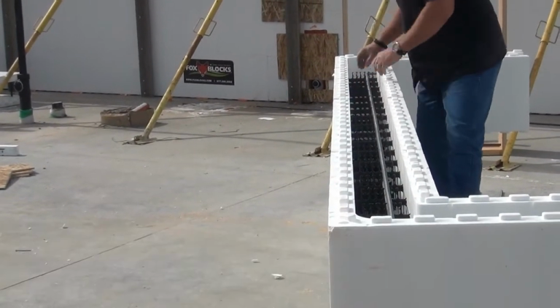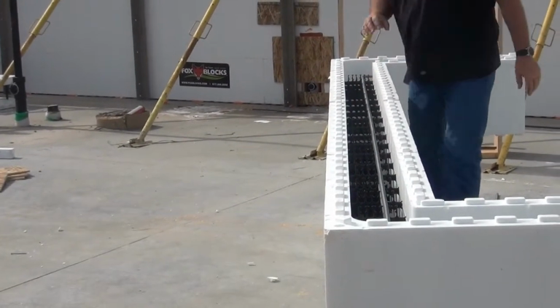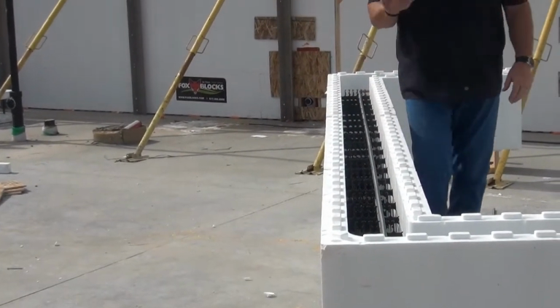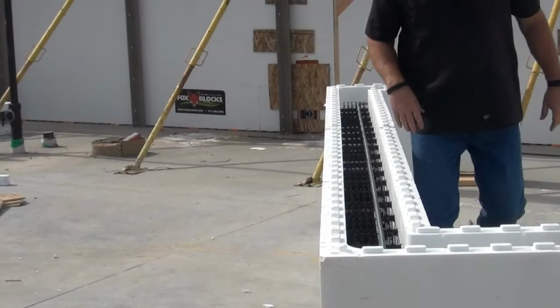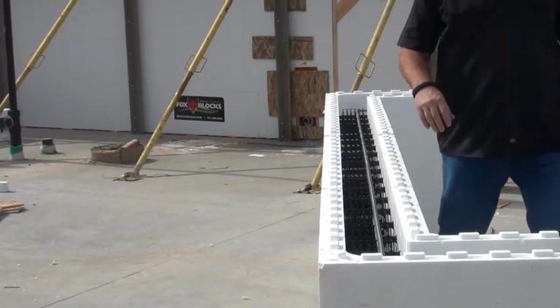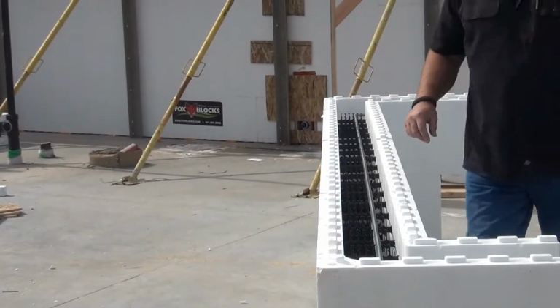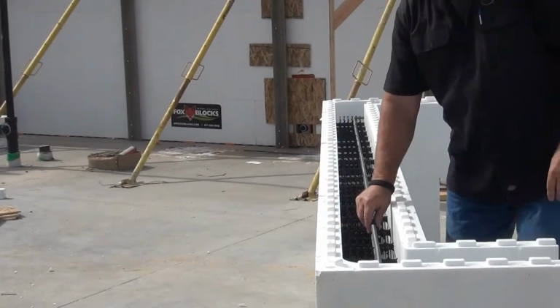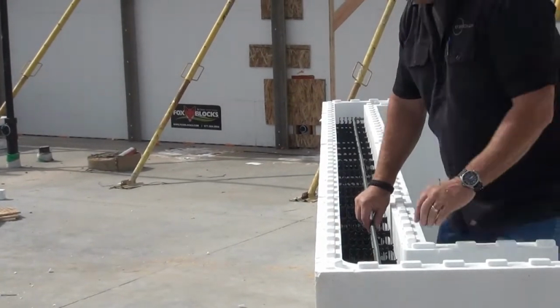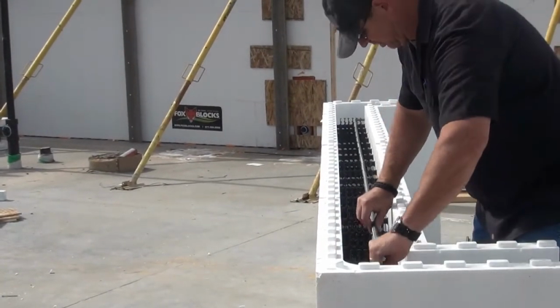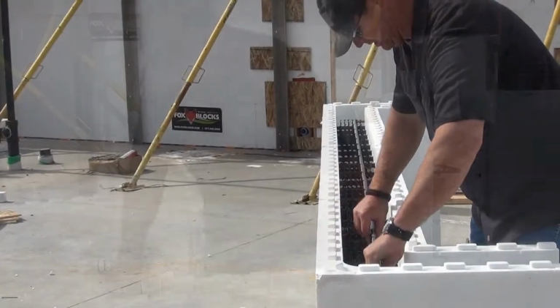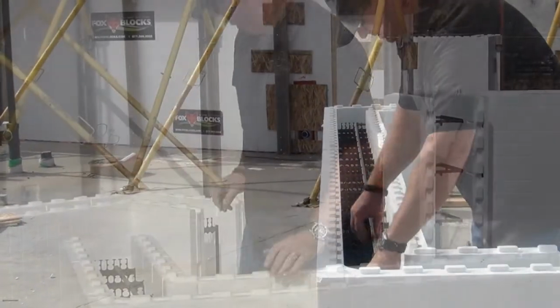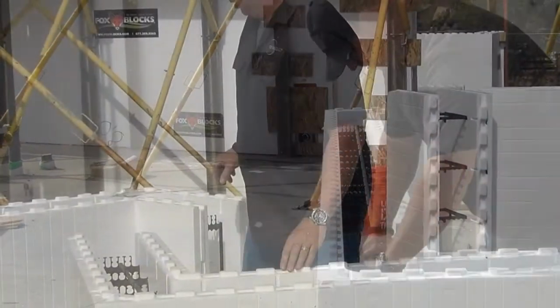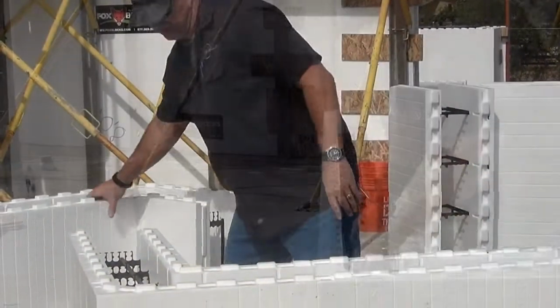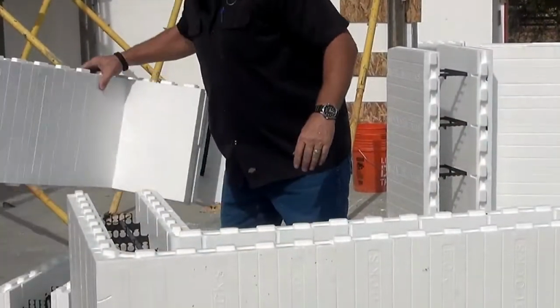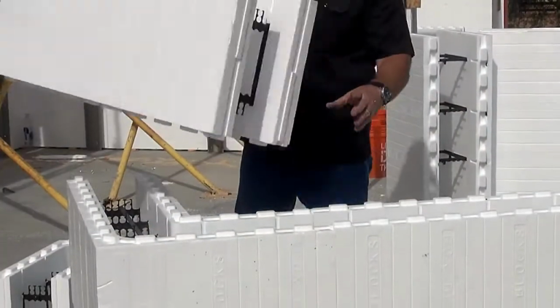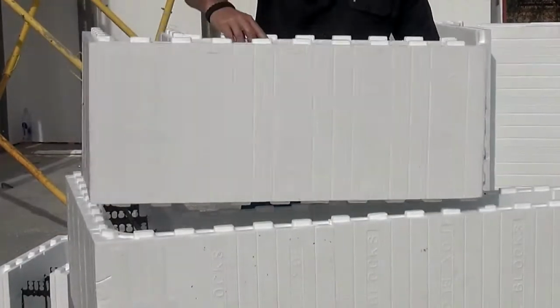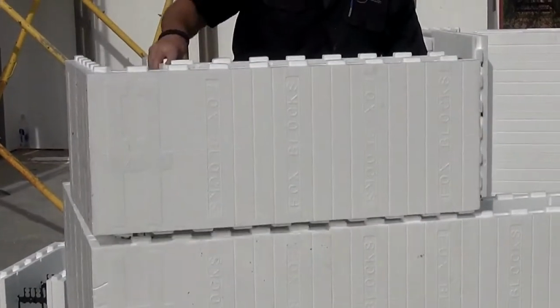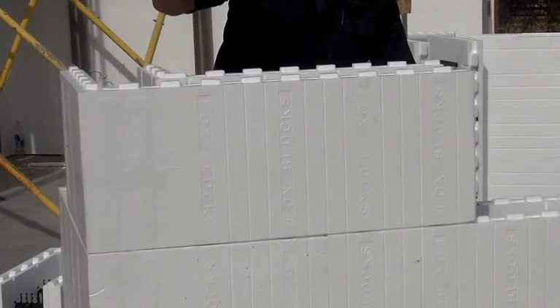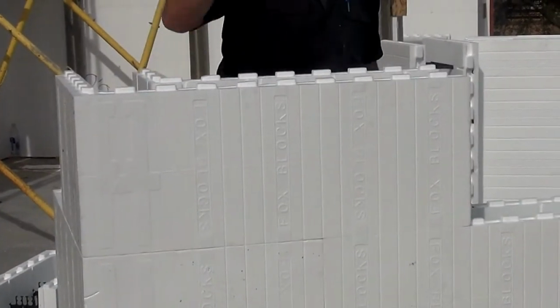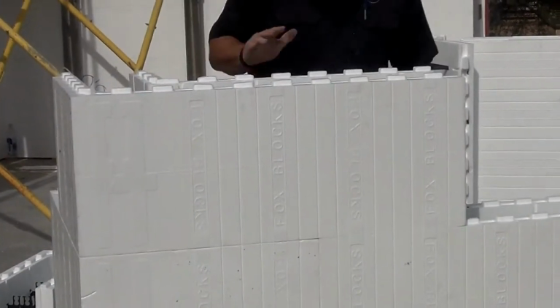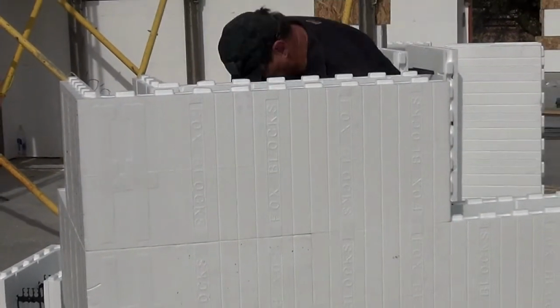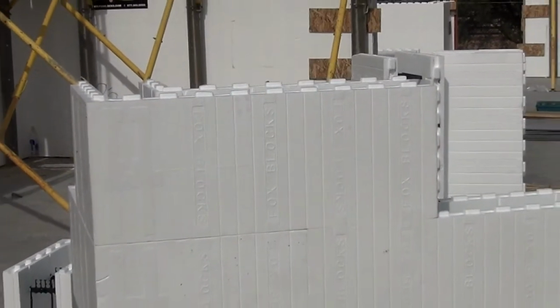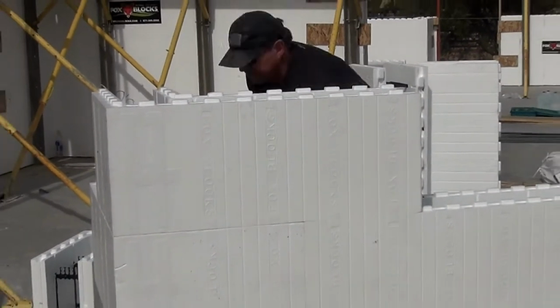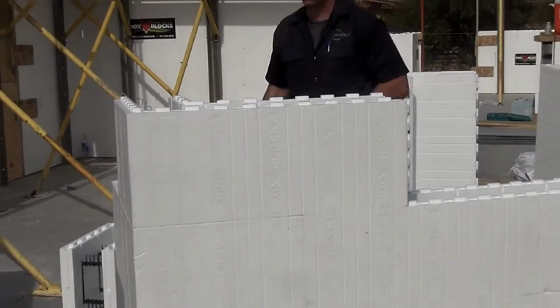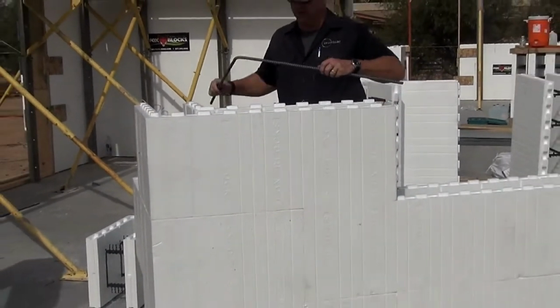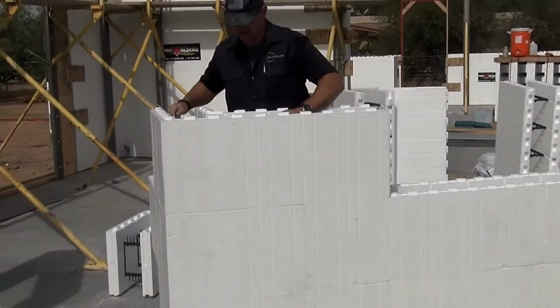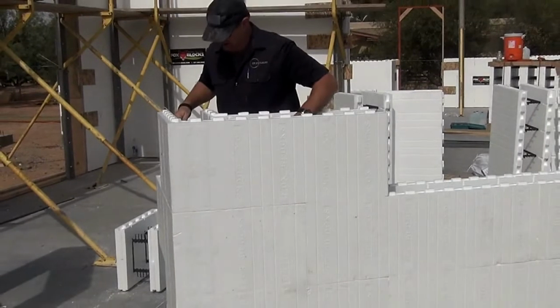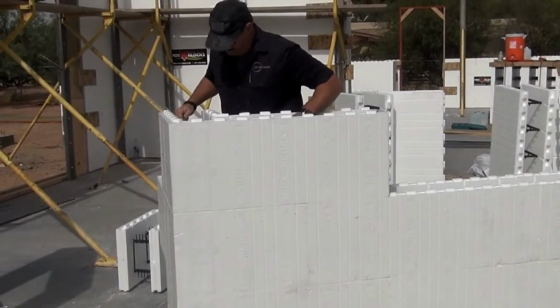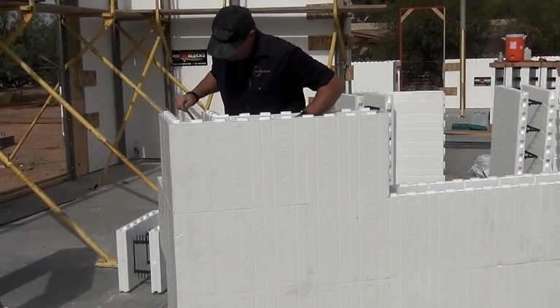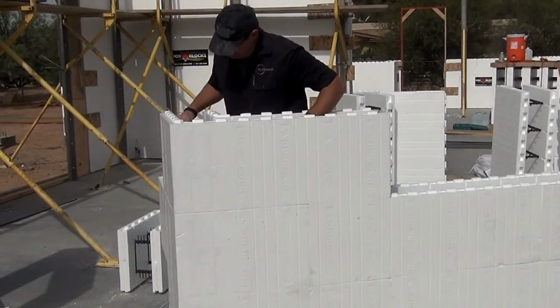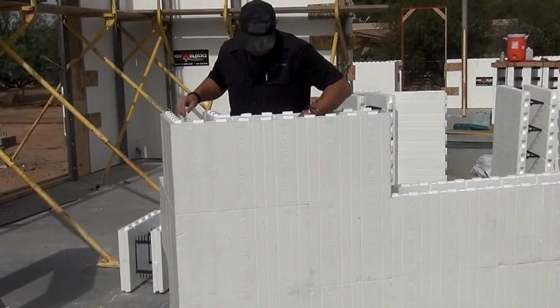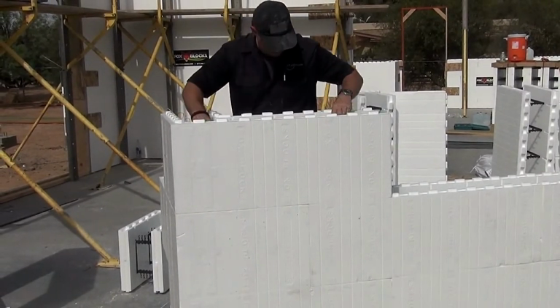We don't have to tie the rebar. They are all within the code and standards. We're going to continue to go on up with this bar, continue to stagger it — inside, outside. You can see the clips.